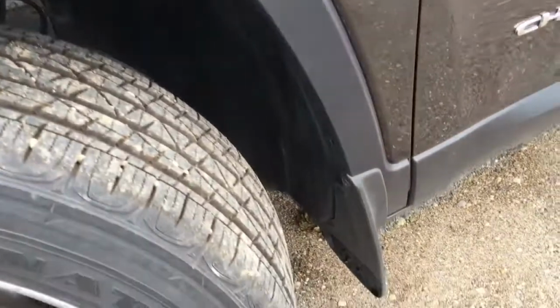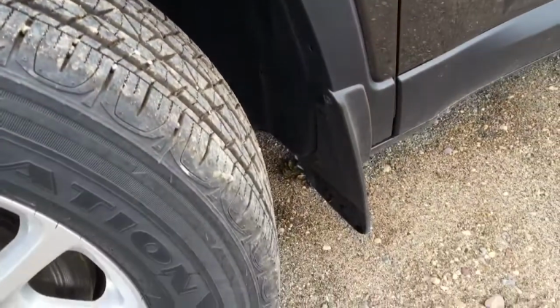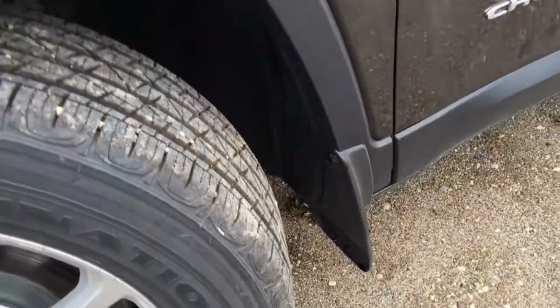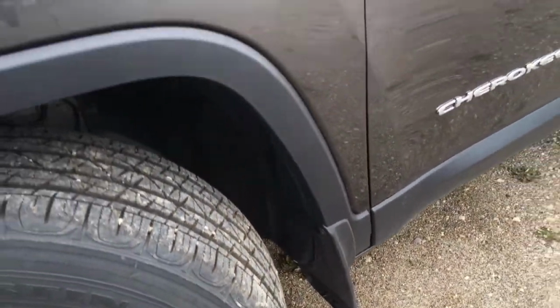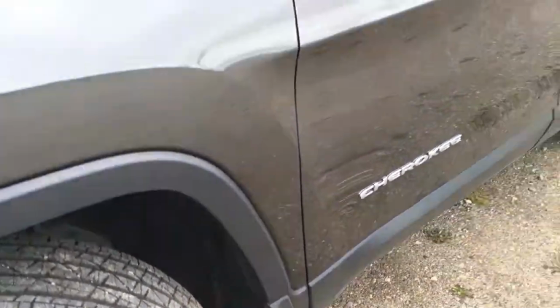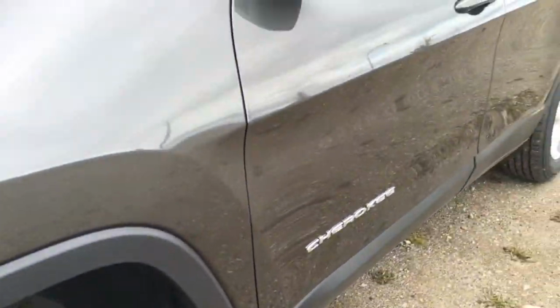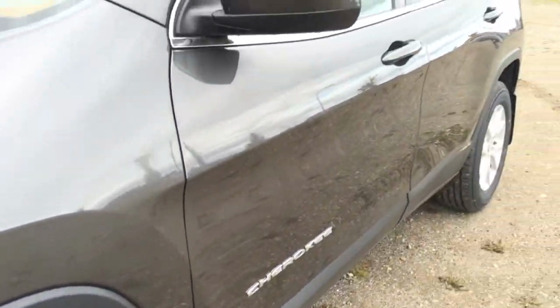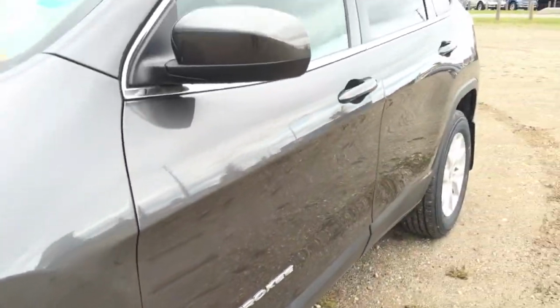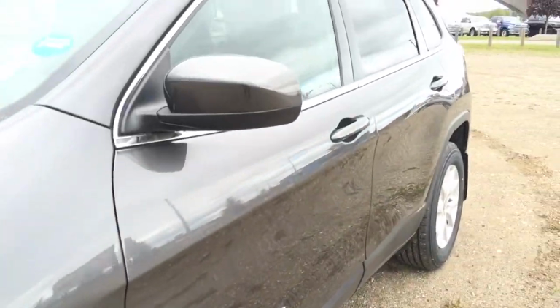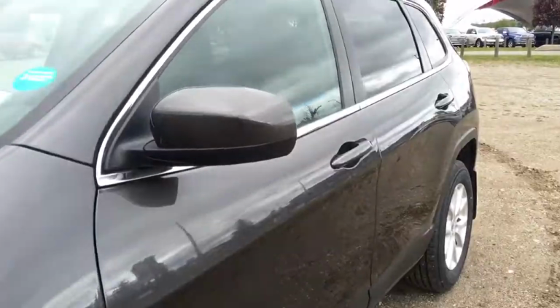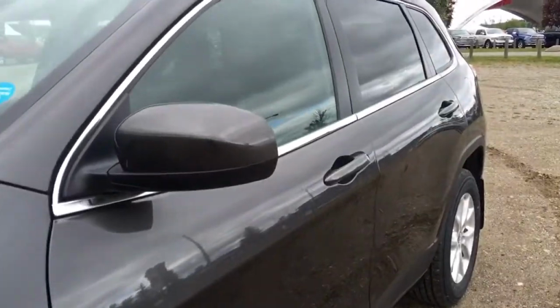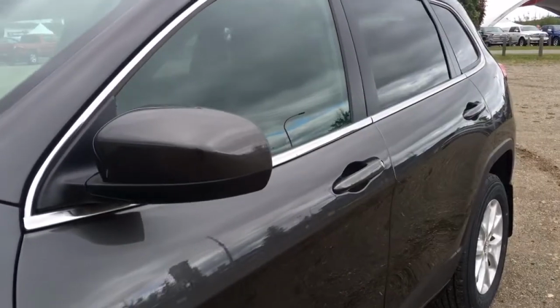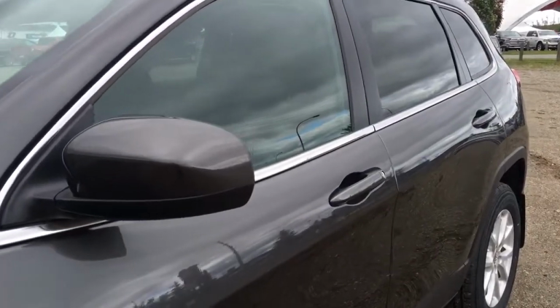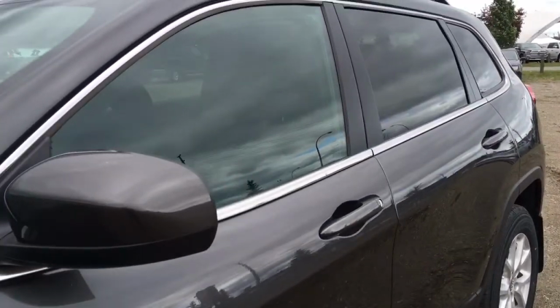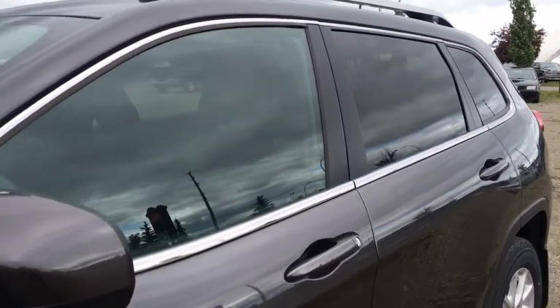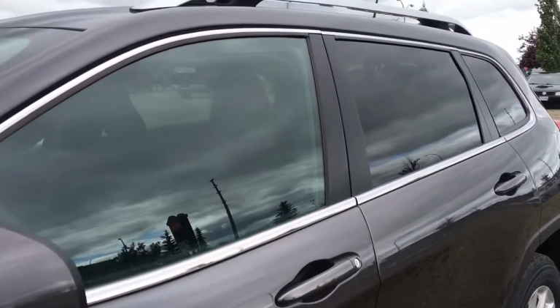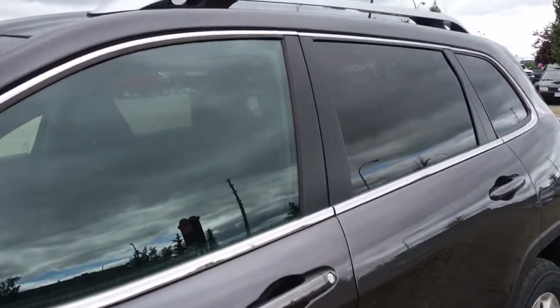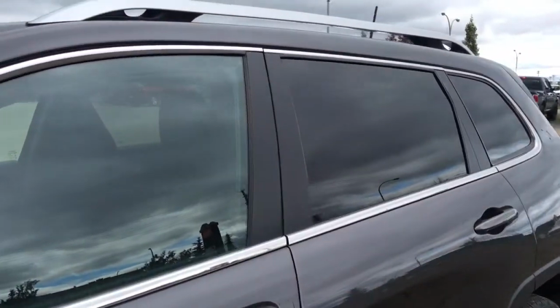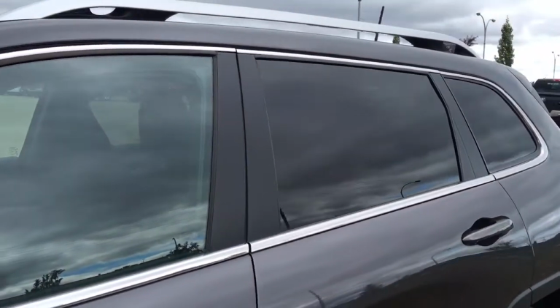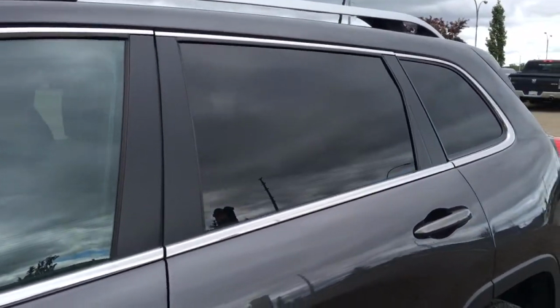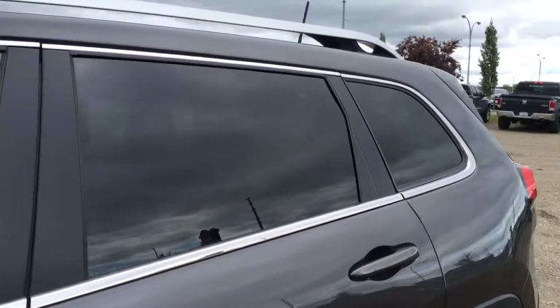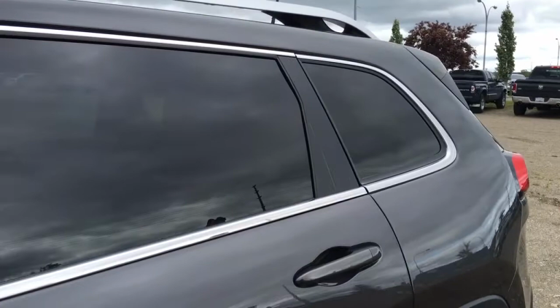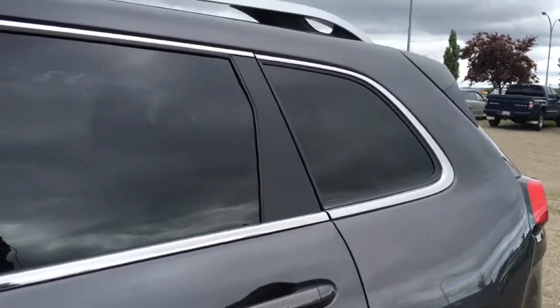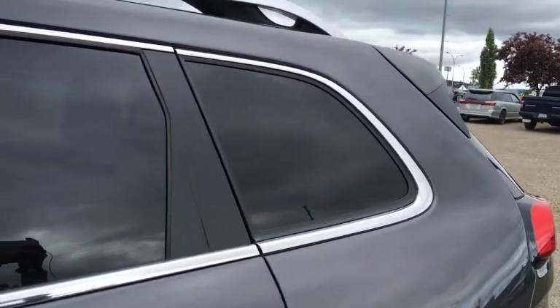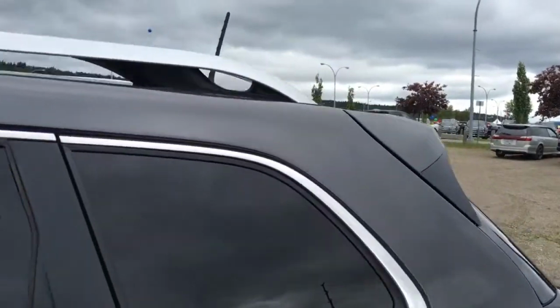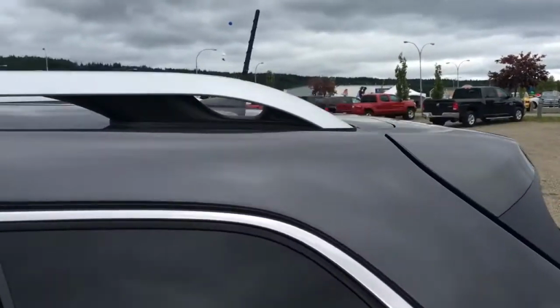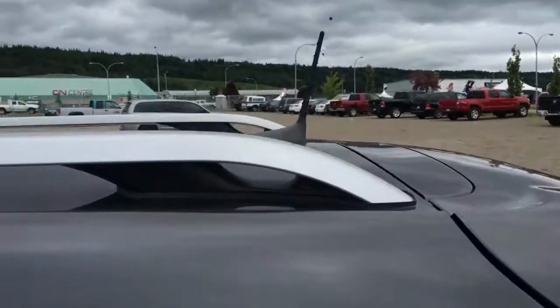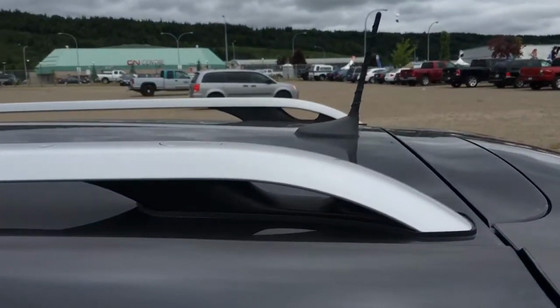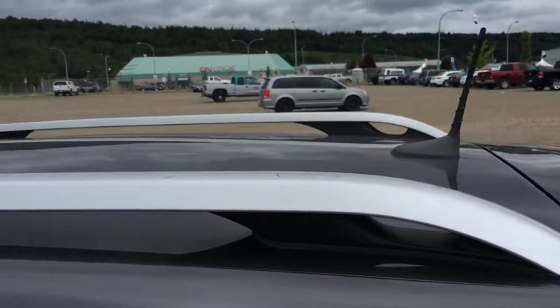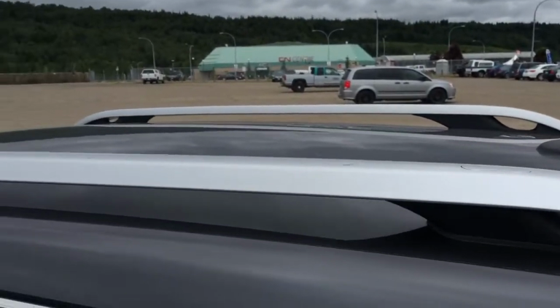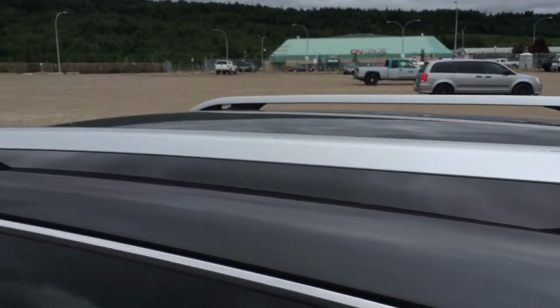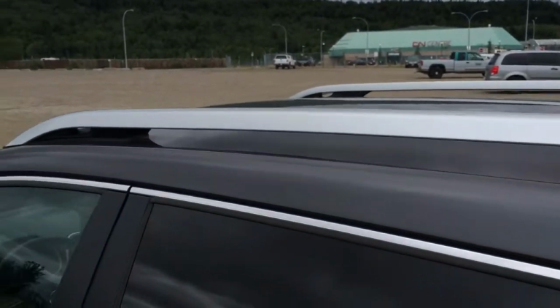Of course the mudflaps are just behind this gorgeous sleek look all down the side, with your body color matching handles and your heated and power adjustable side mirrors. All windows roll down all the way and the rear ones are tinted. Up top we have roof racks, great for any summer or outdoor activities.